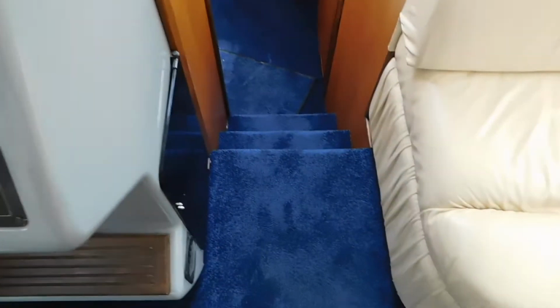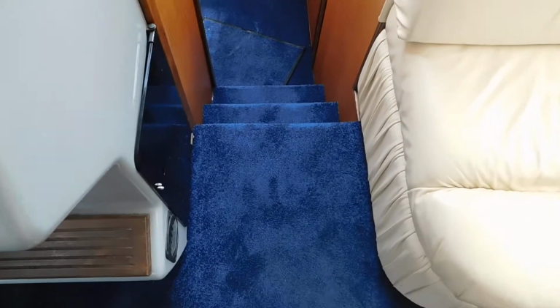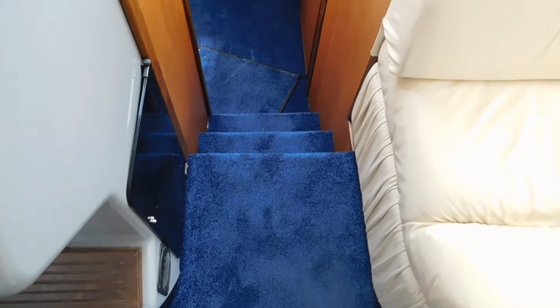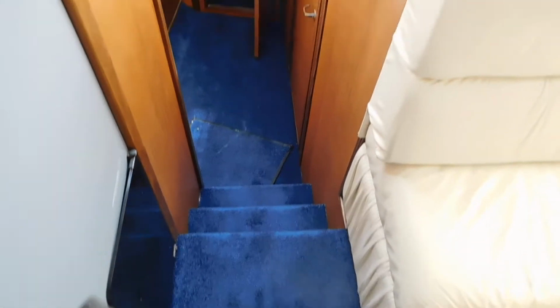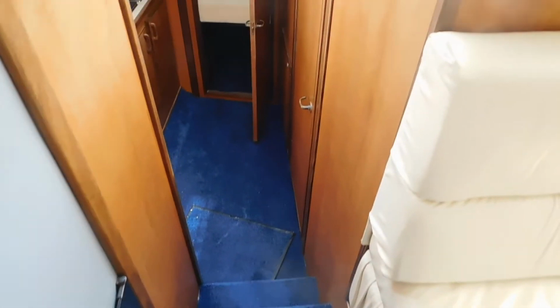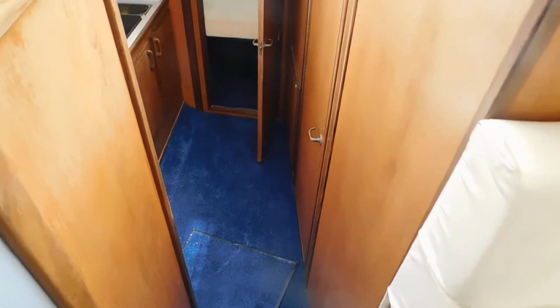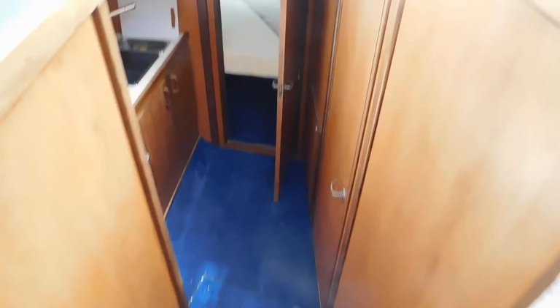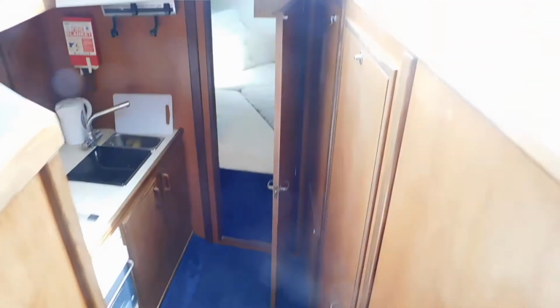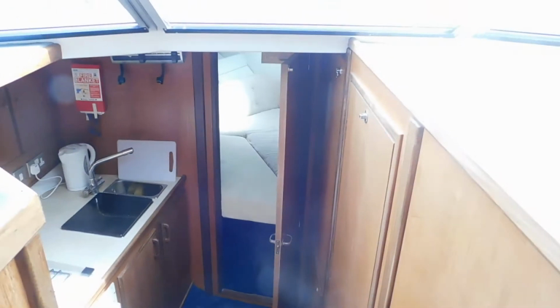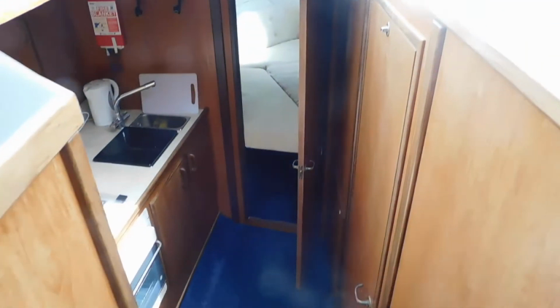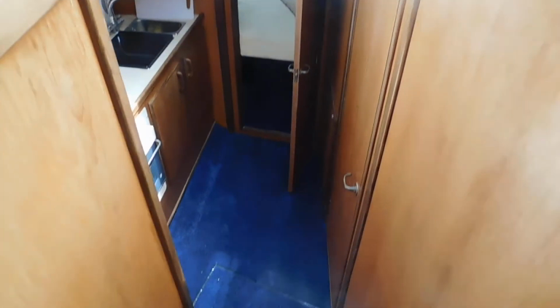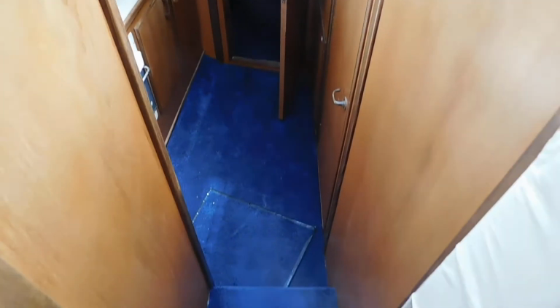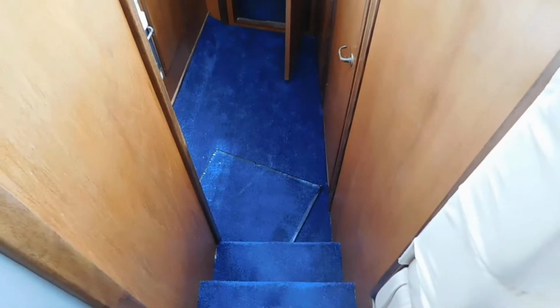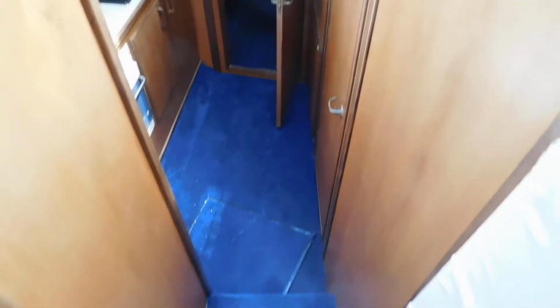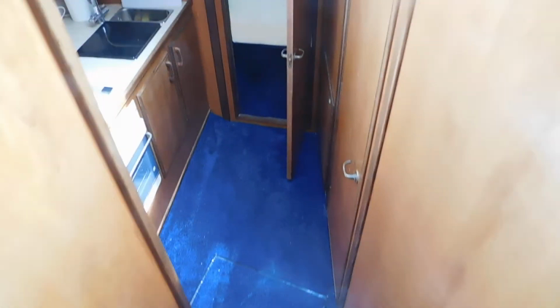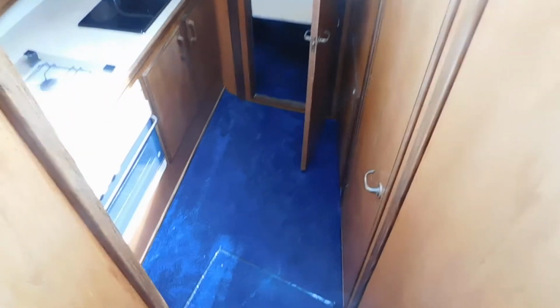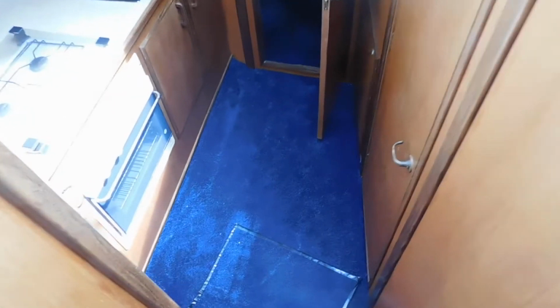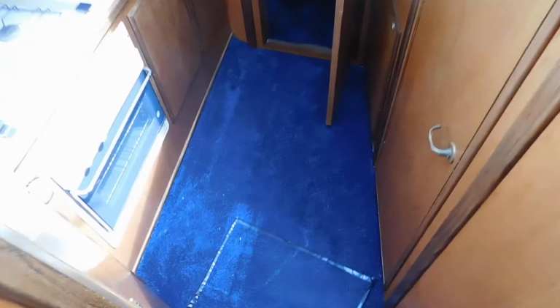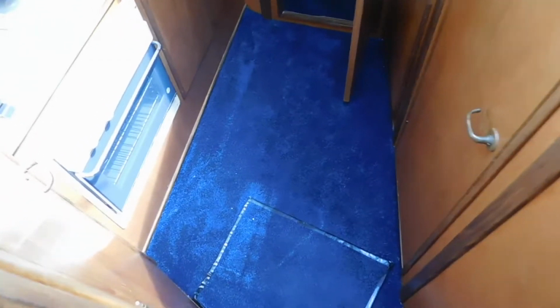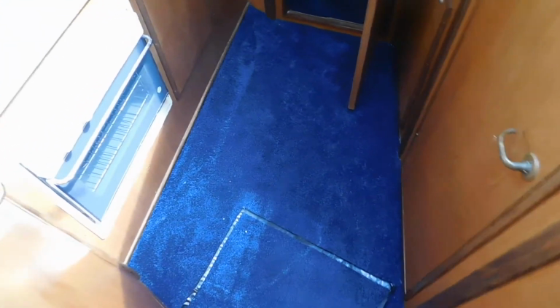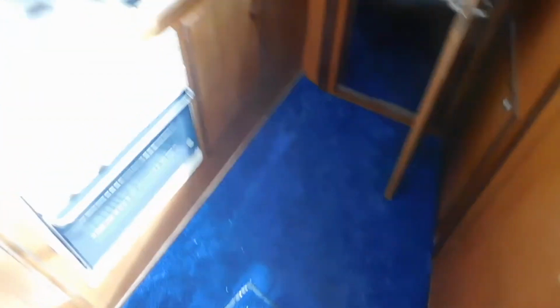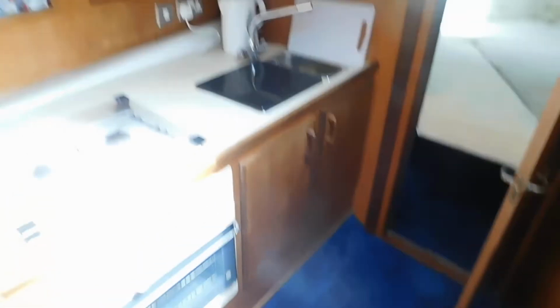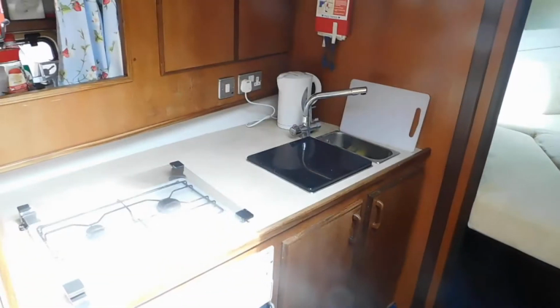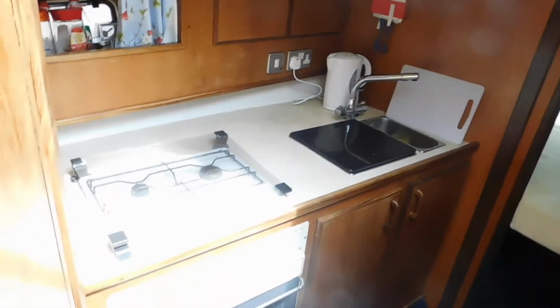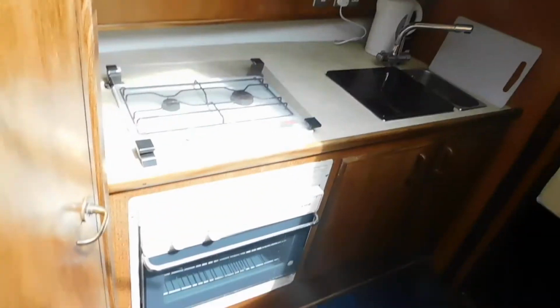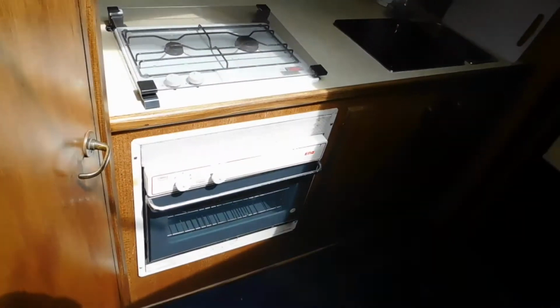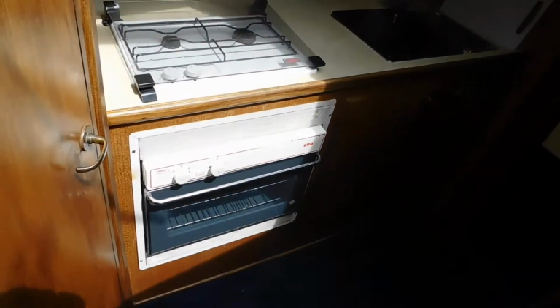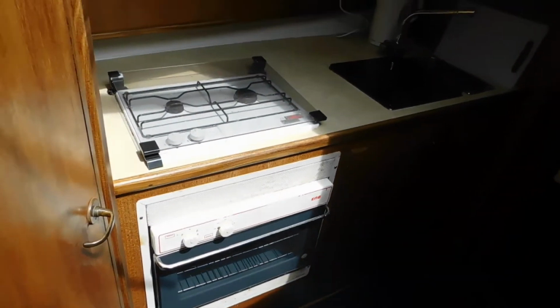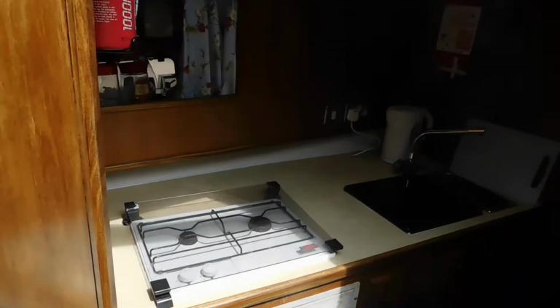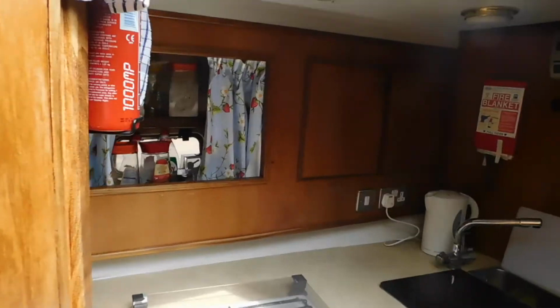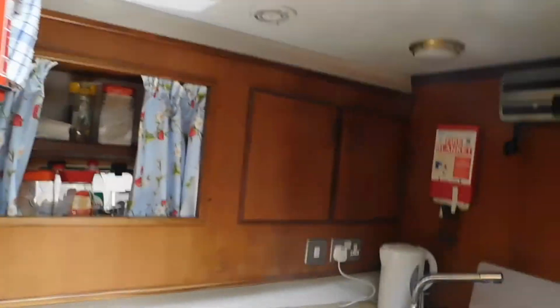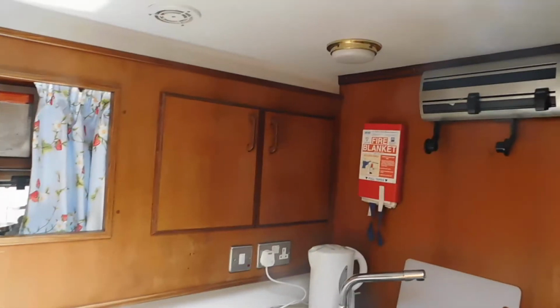The carpets all look lovely and the bright work looks to be in good nick. Now we're going down the steps into a decent-sized galley with plenty of storage.